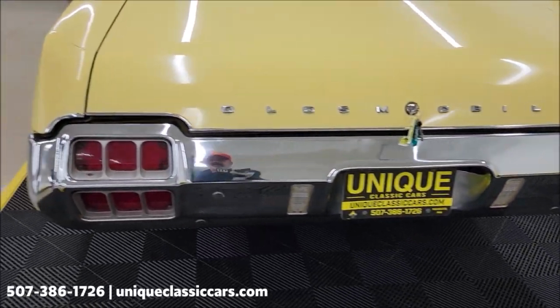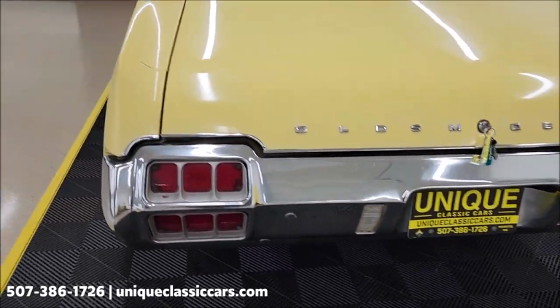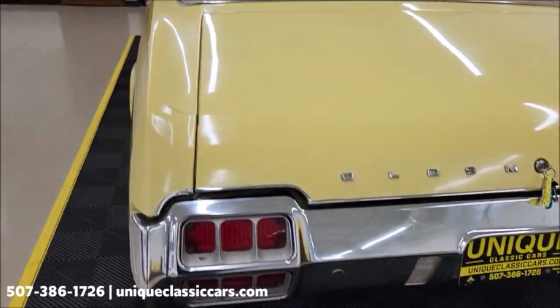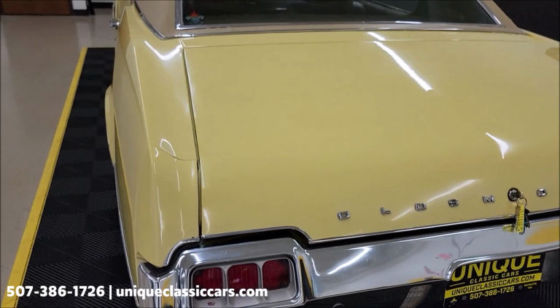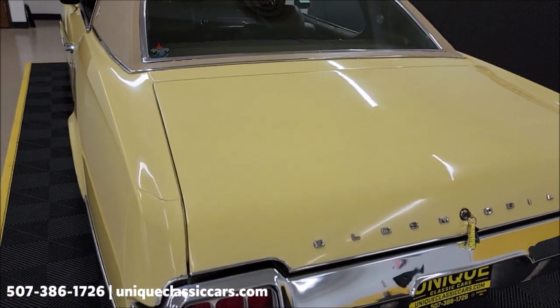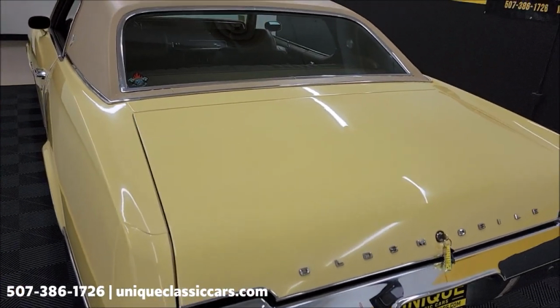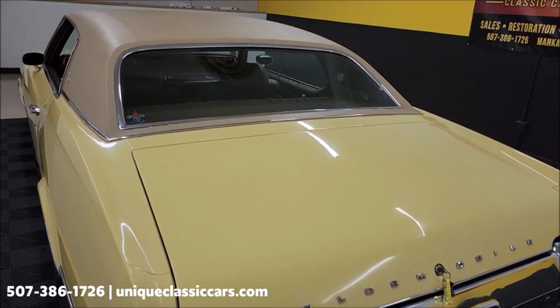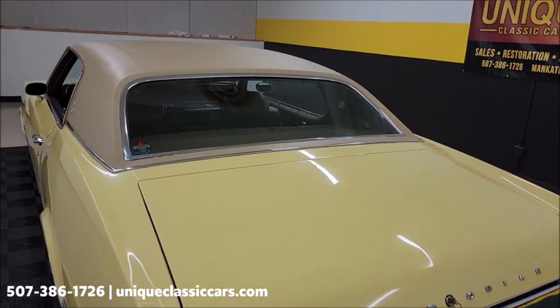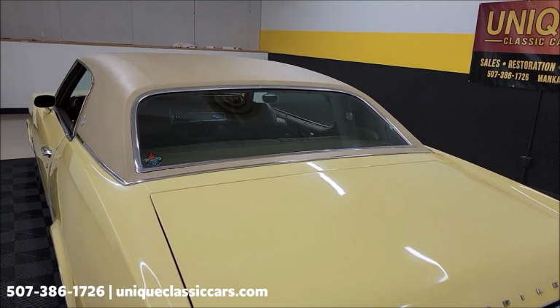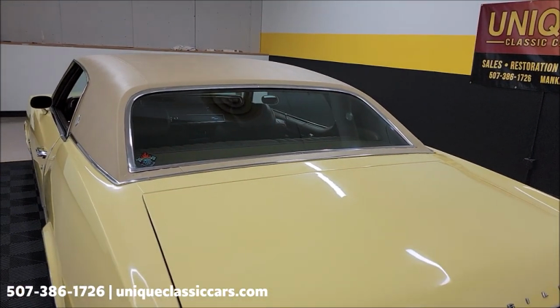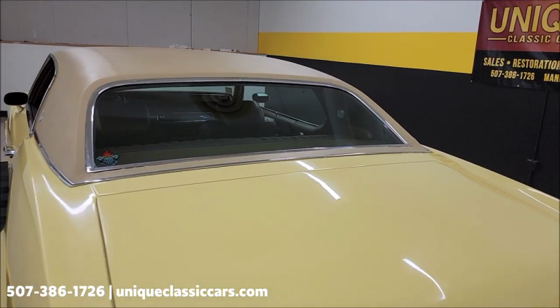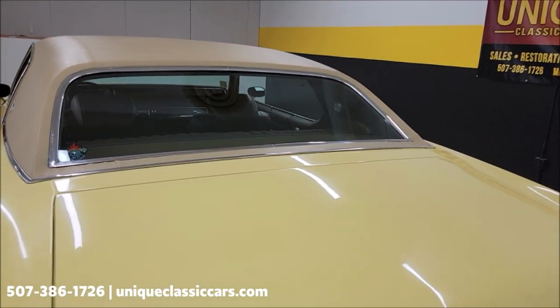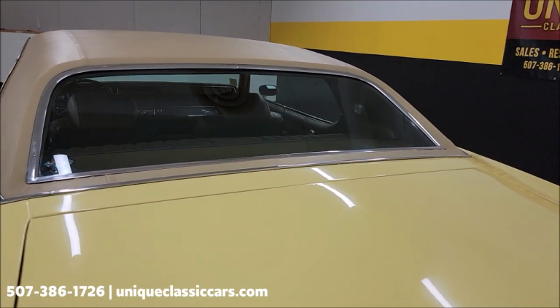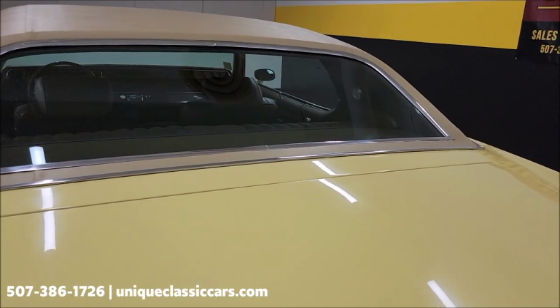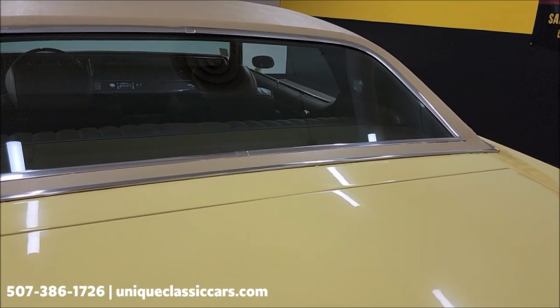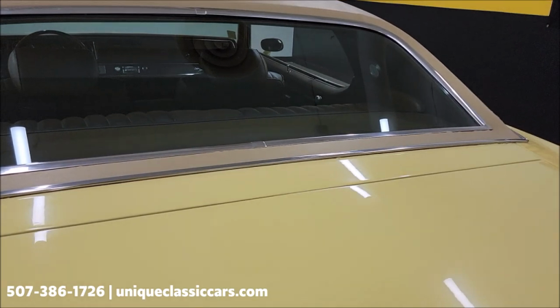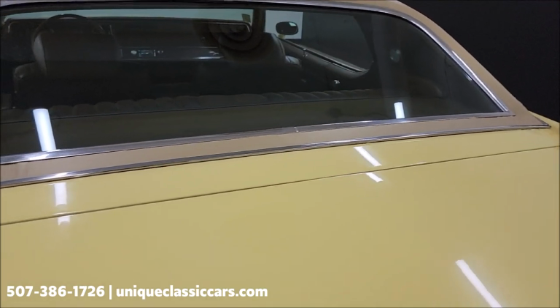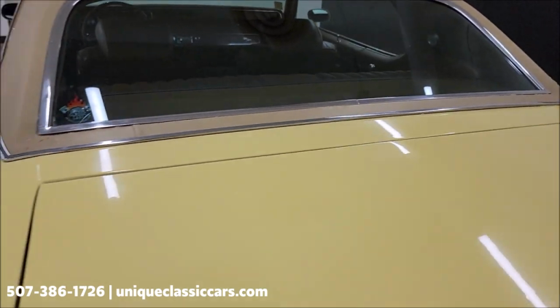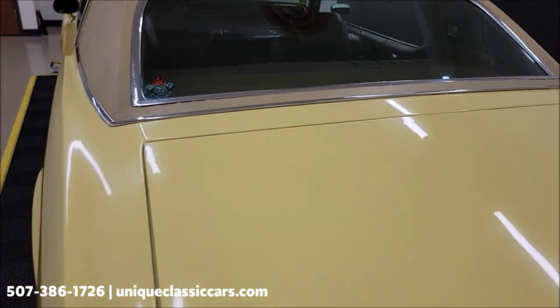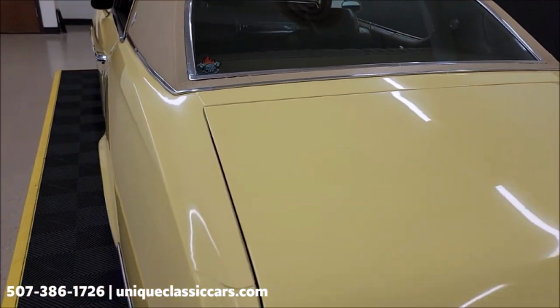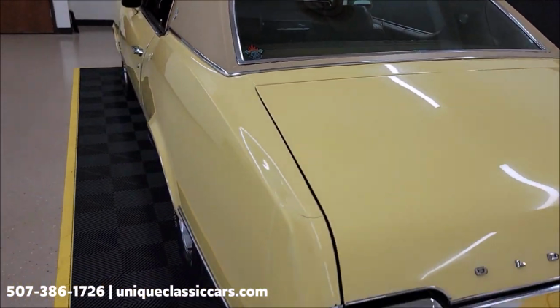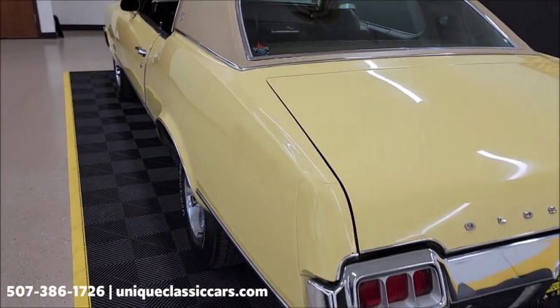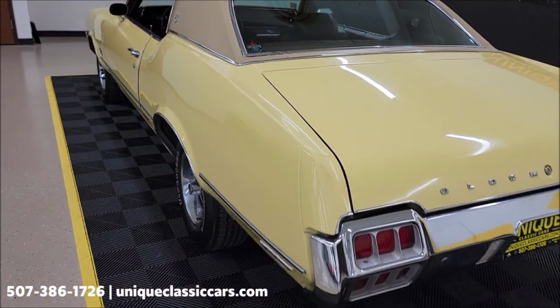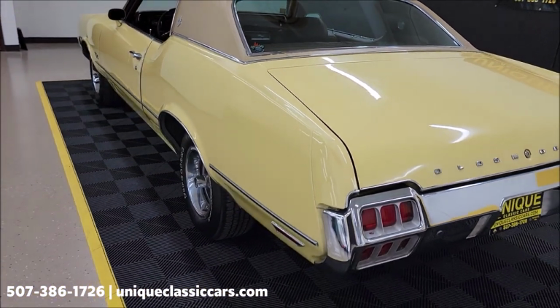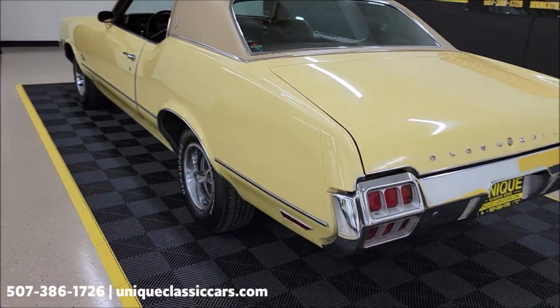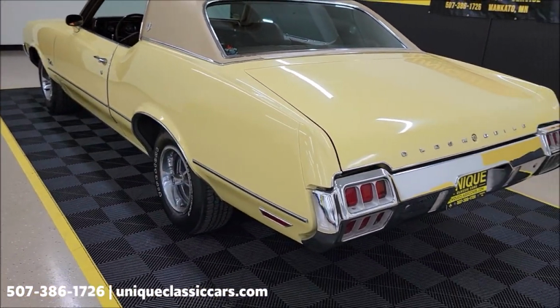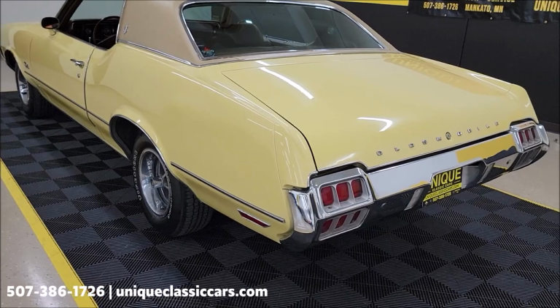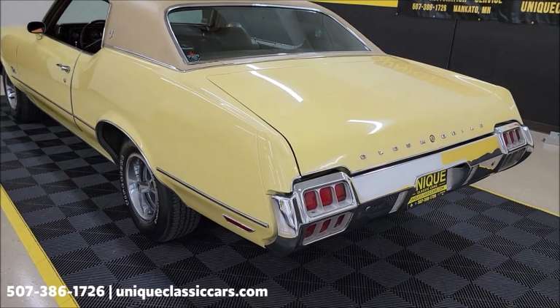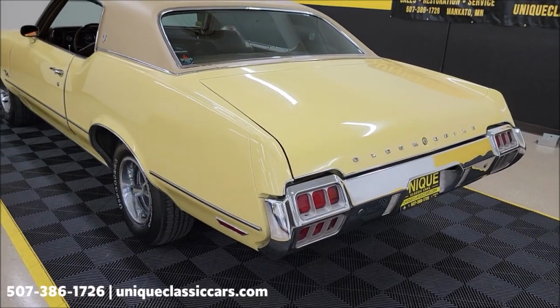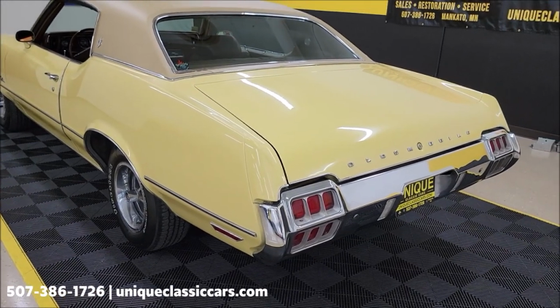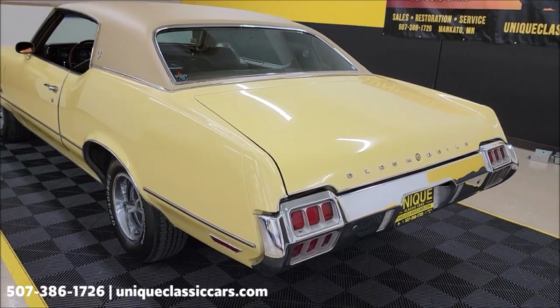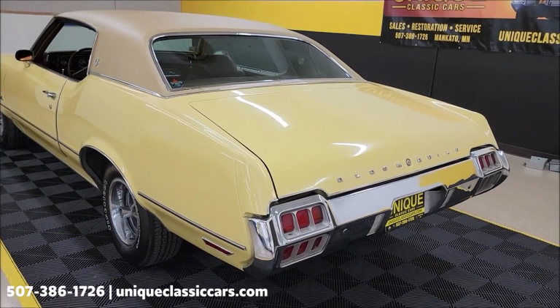I'm going to grab the keys out of the trunk so I can start it for you in a second. There are trunk pics, interior pics, and underside pics of this car at UniqueClassicCars.com — click on the link down below this video in the description and it's going to take you right there.